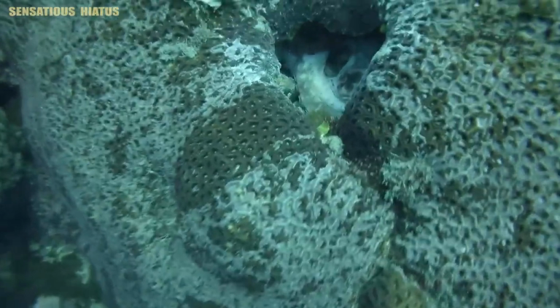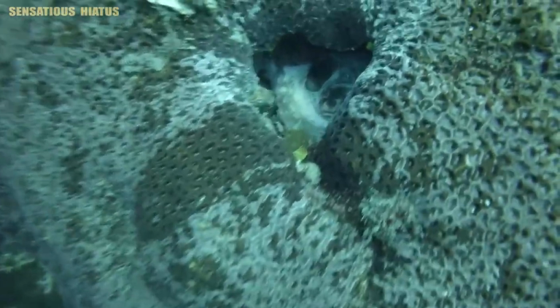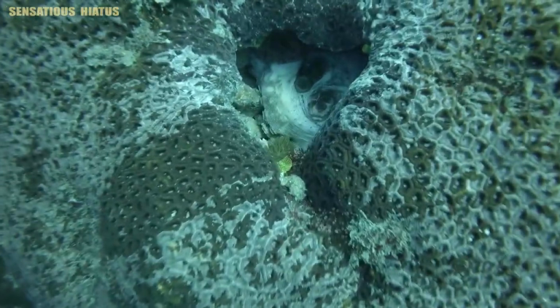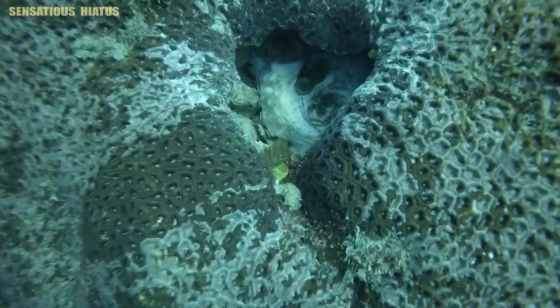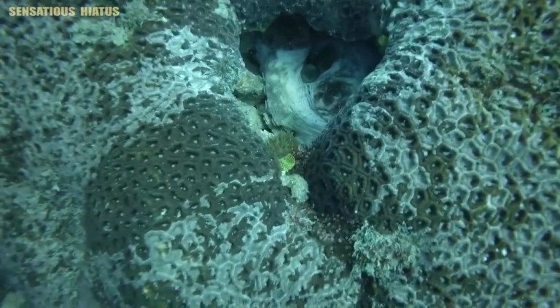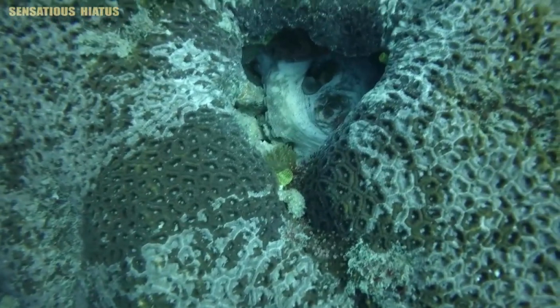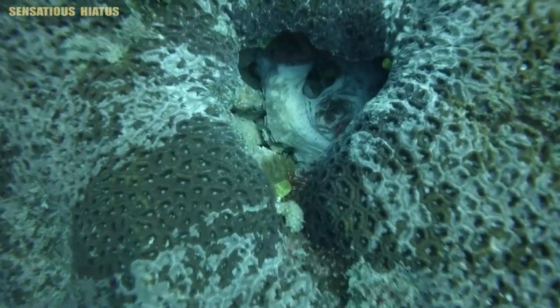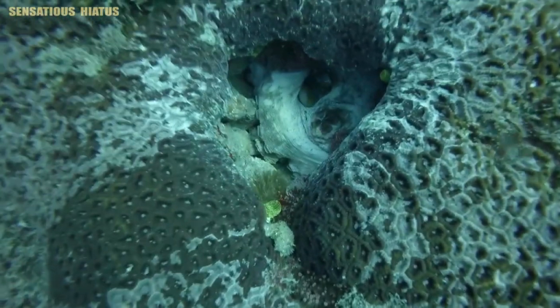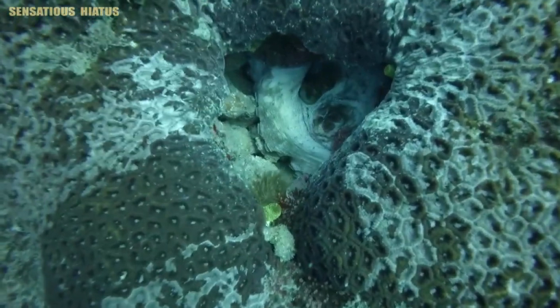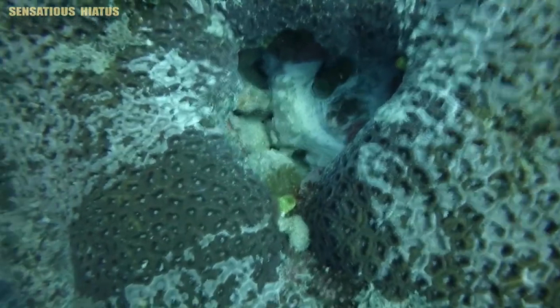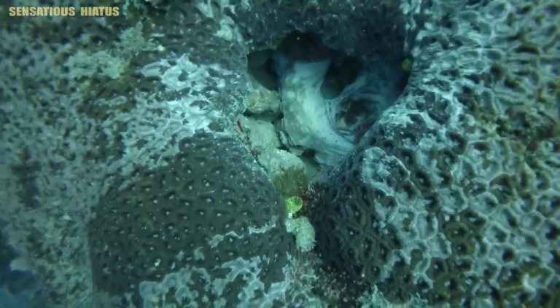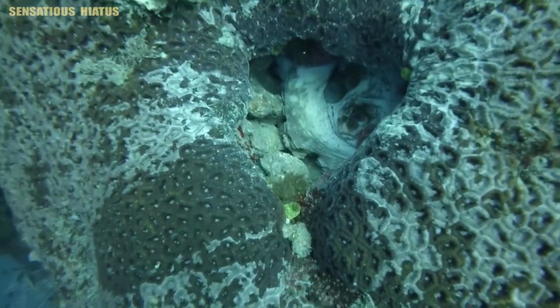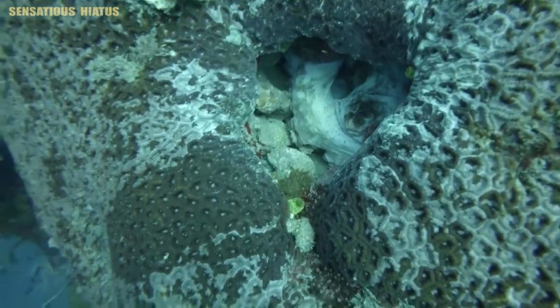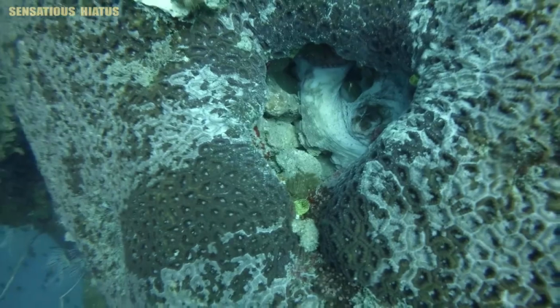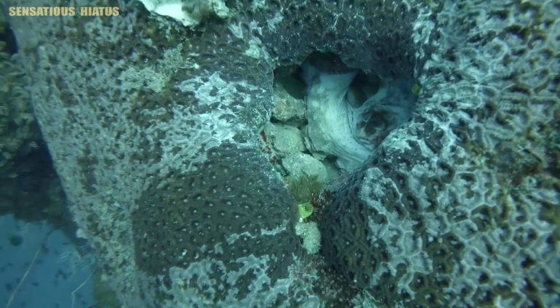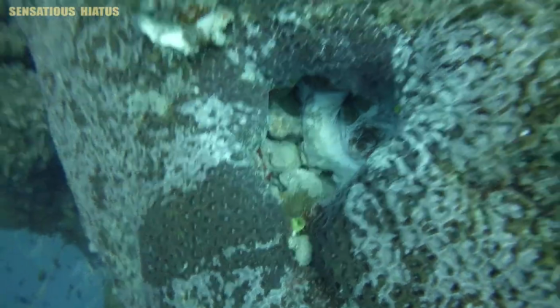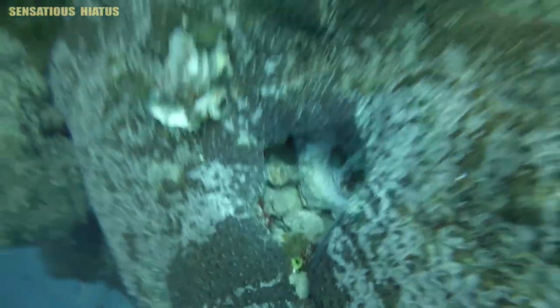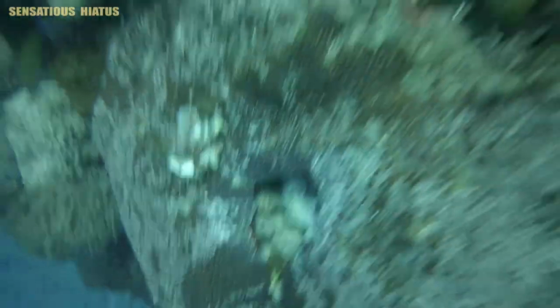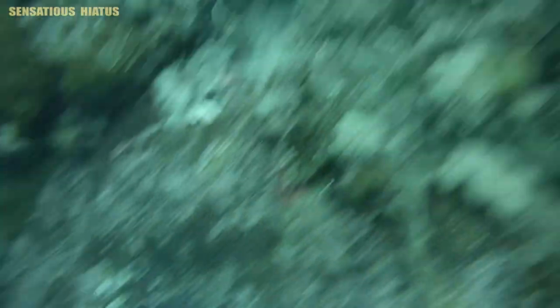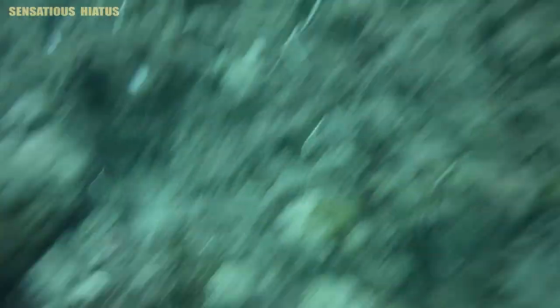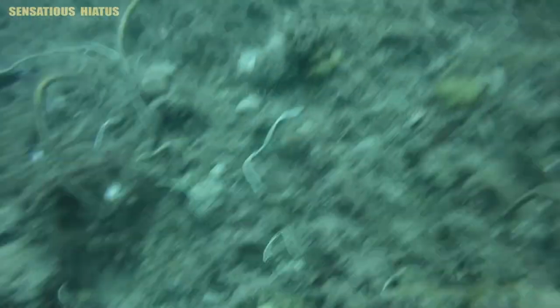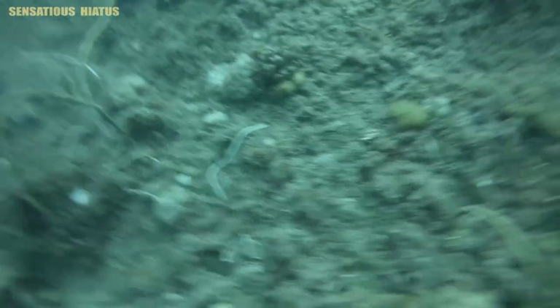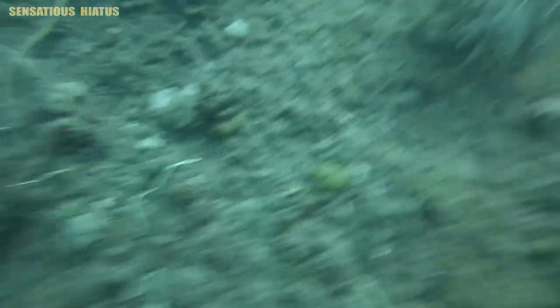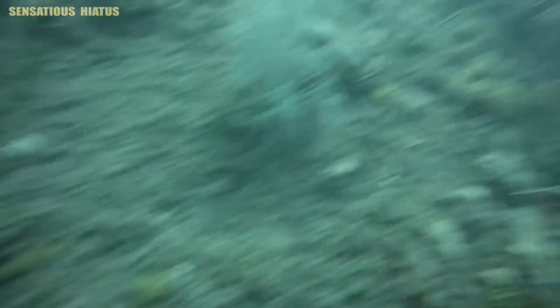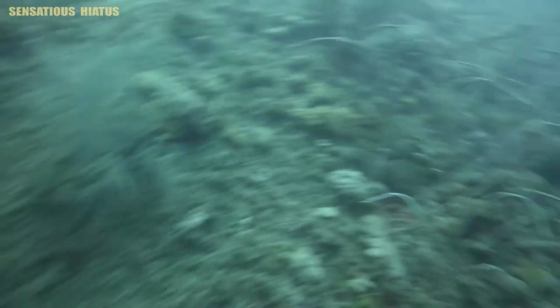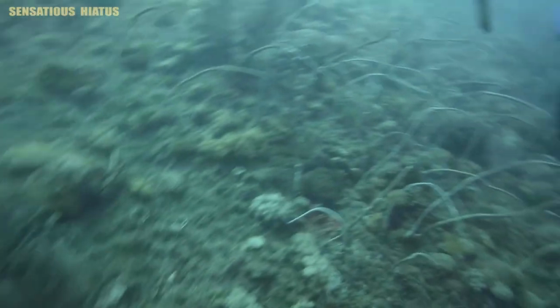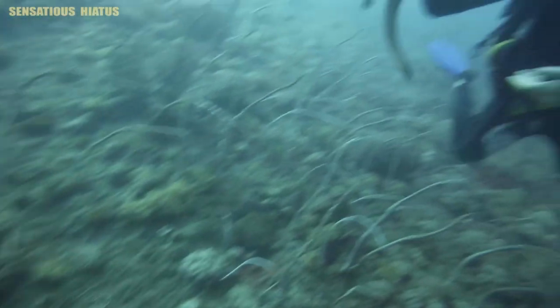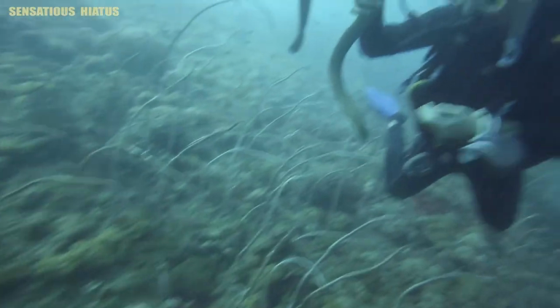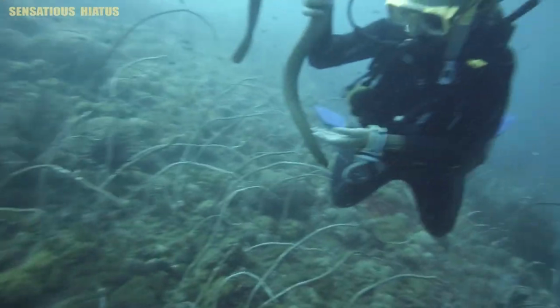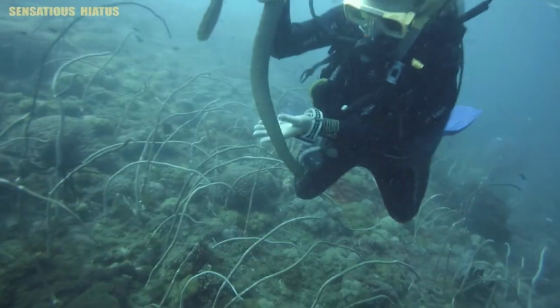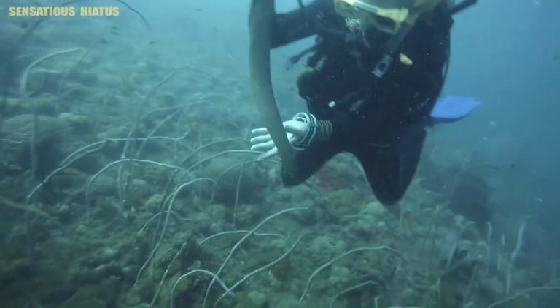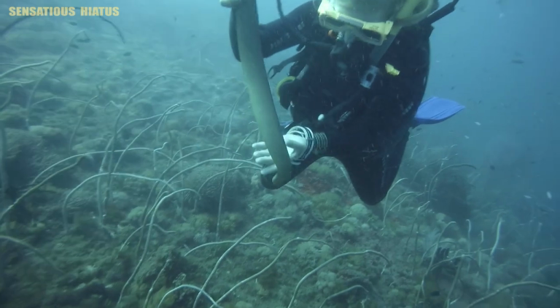At this point in the dive, I saw an octopus swim inside a hole and I was trying to record a video clip of it. But then, when I turned around, there was an olive sea snake in between me and one of the other divers.